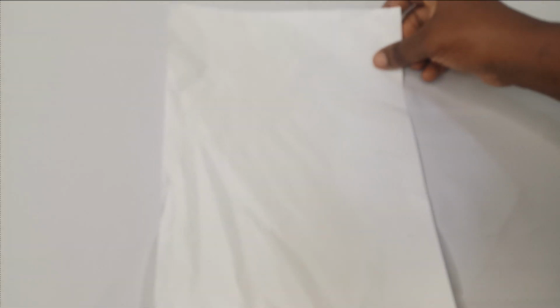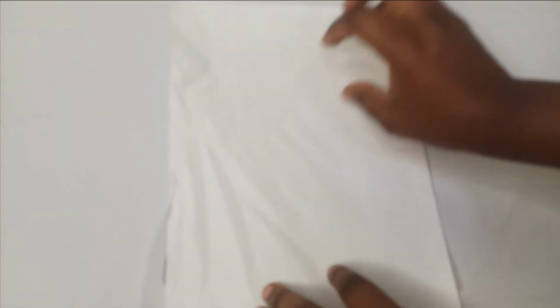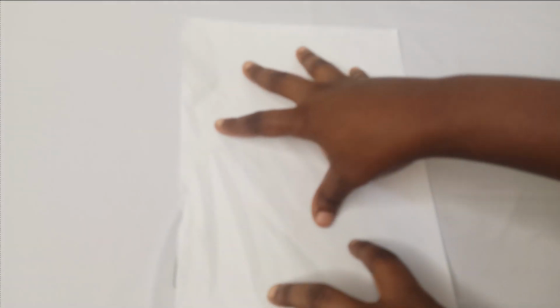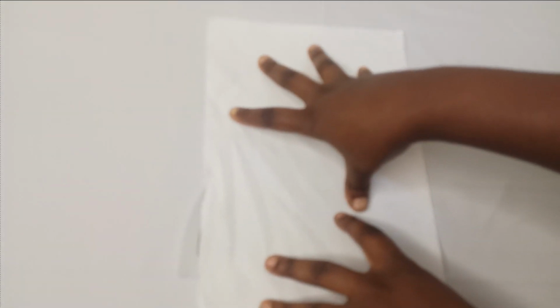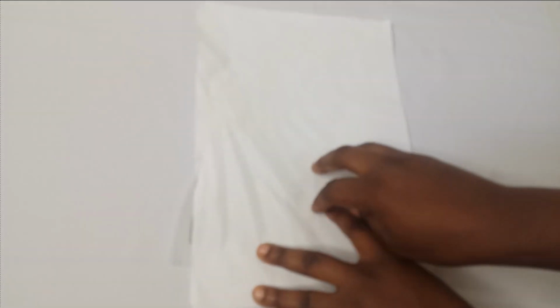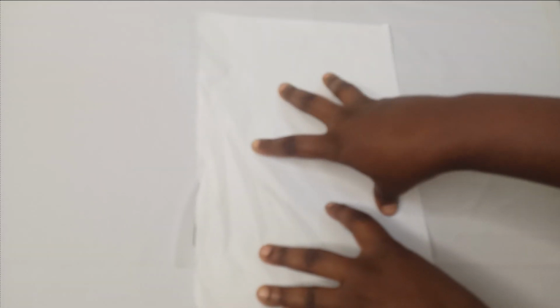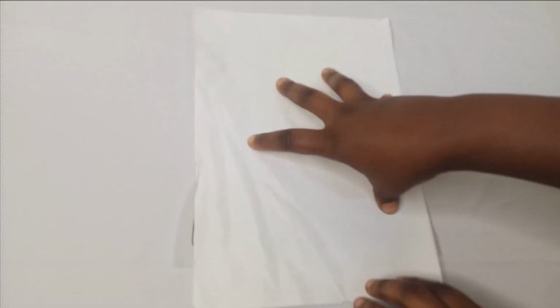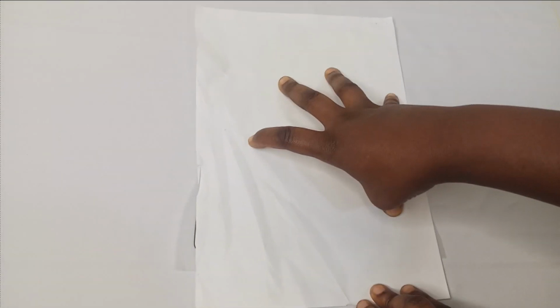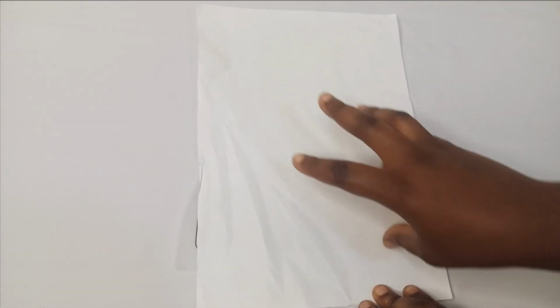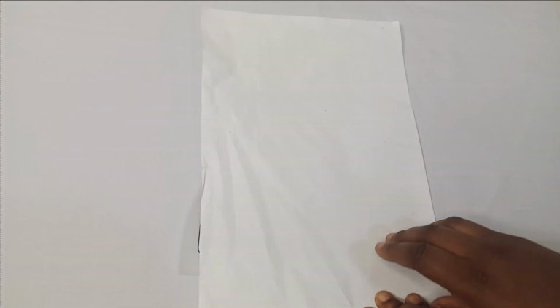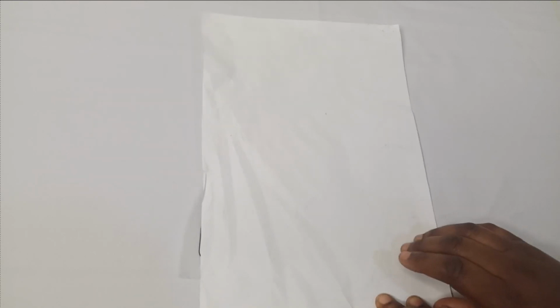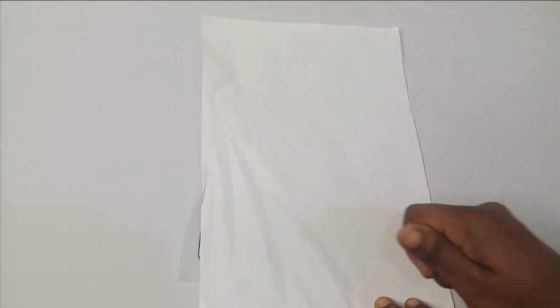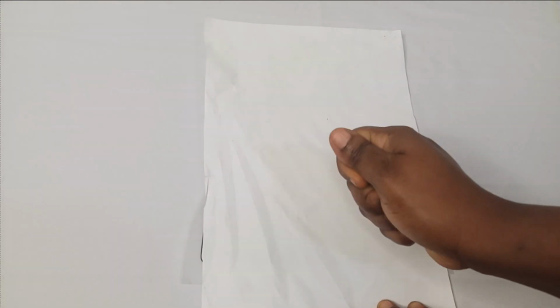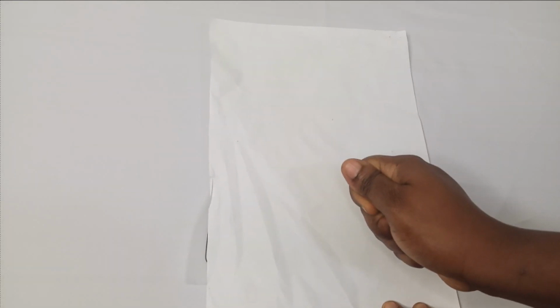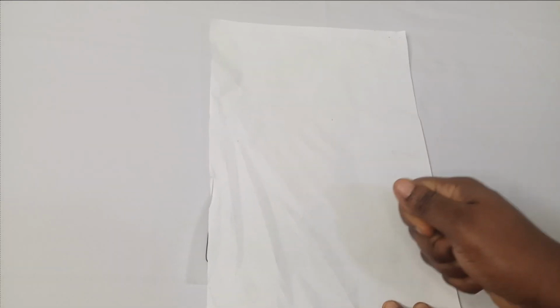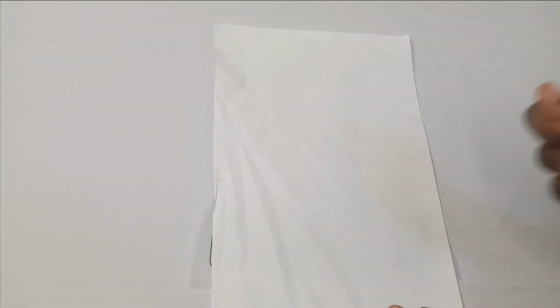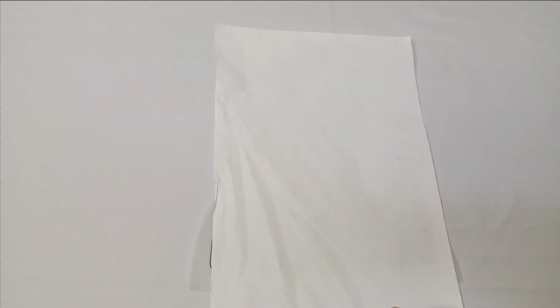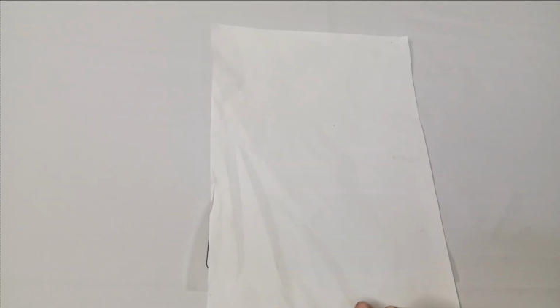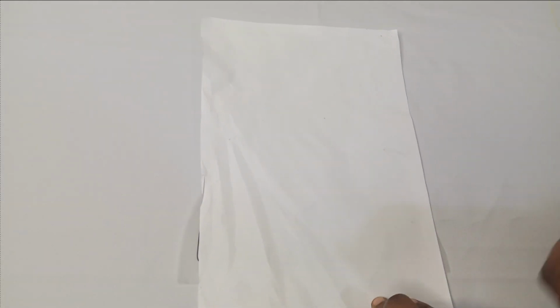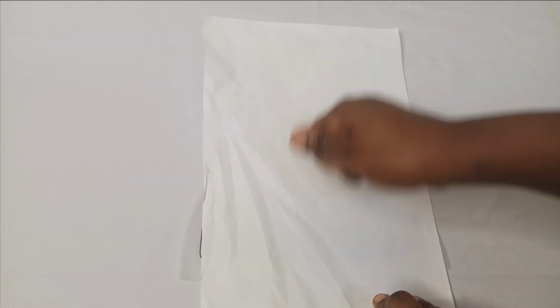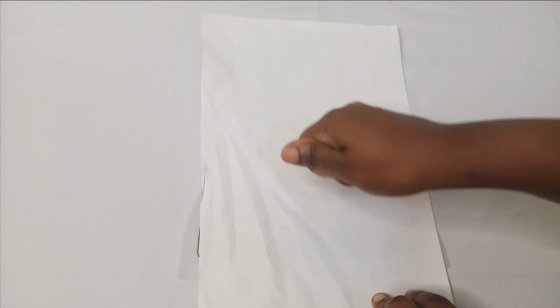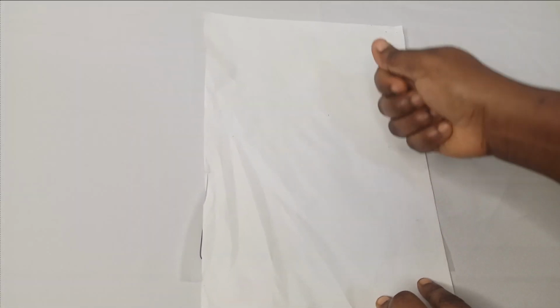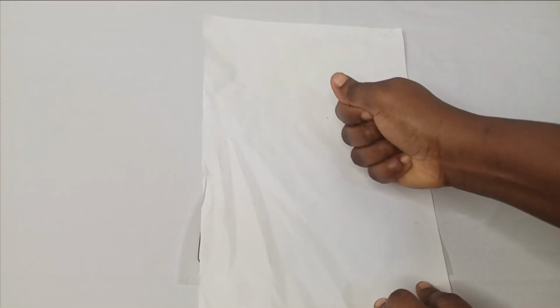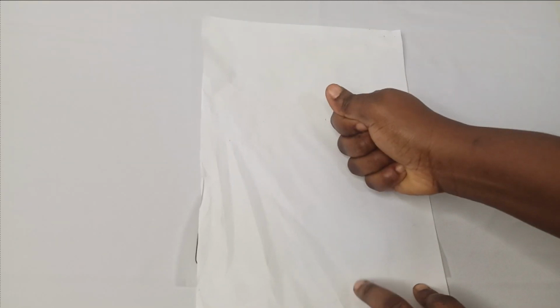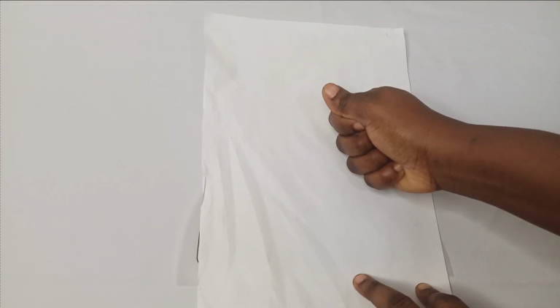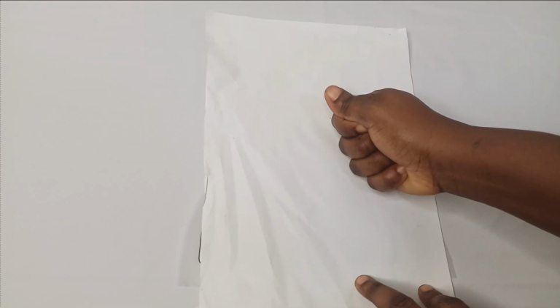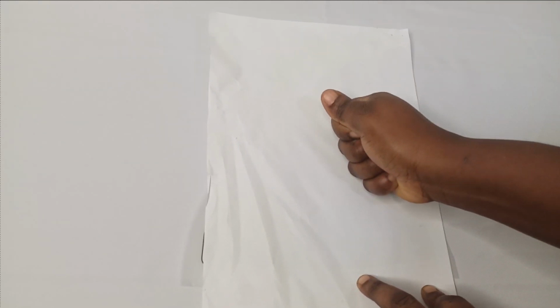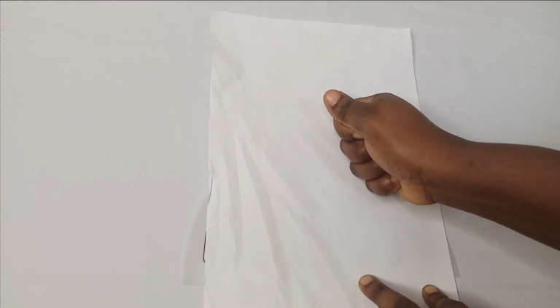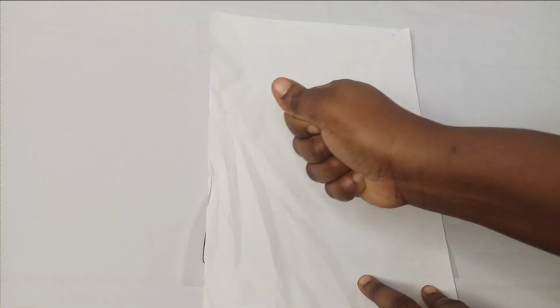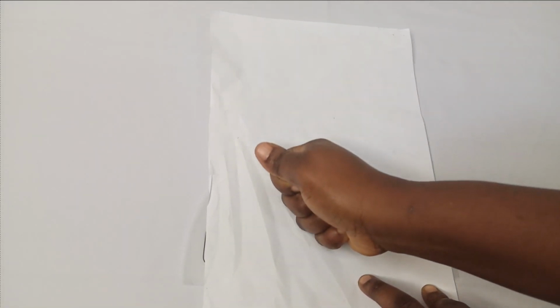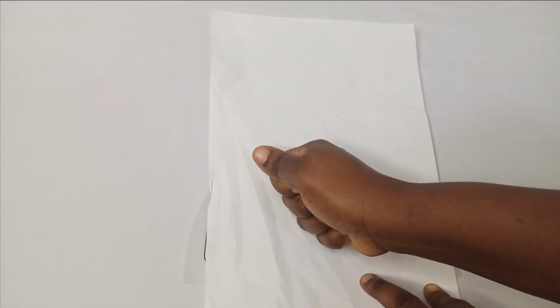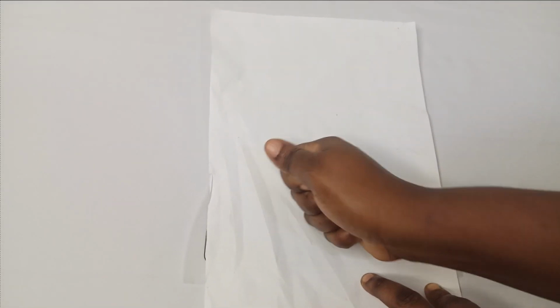After placing my plain paper on it, I'm going to apply my heat. For the heat, you can use your hot iron. When you're using a hot iron, you have to be very careful — you're not going to move it around. You're just going to place it at intervals. Once you know it's hot, you move it to the next part, placing your iron at intervals.